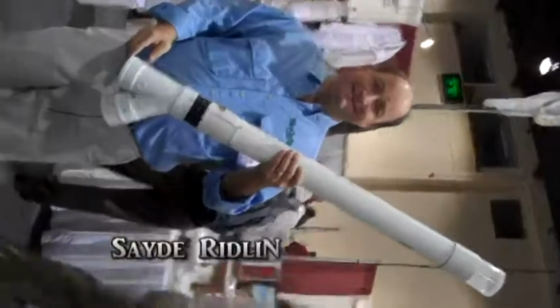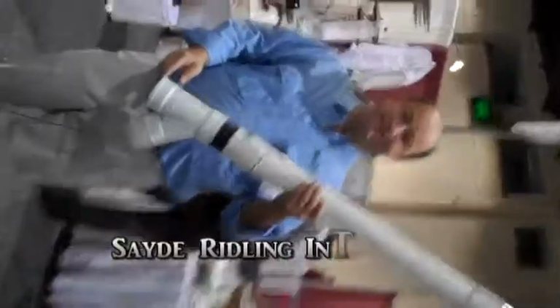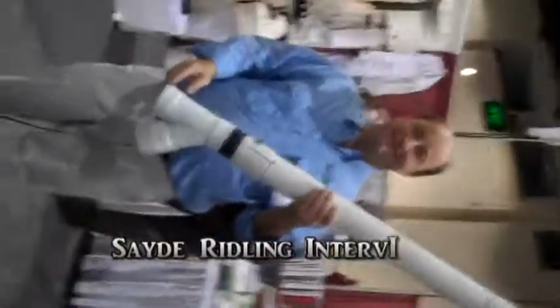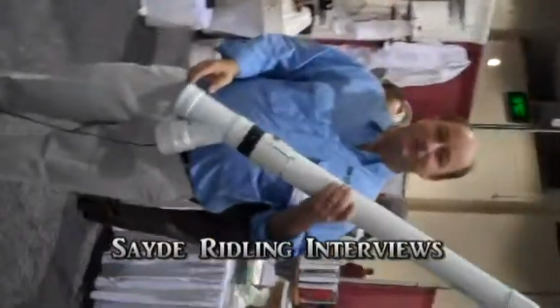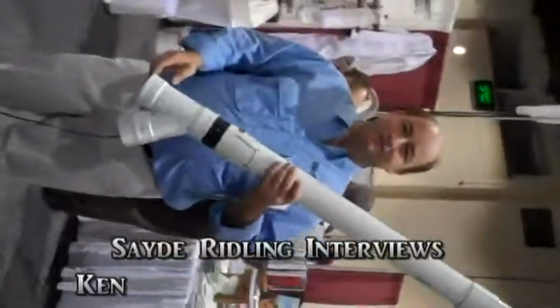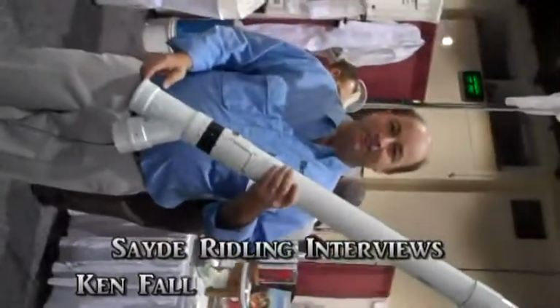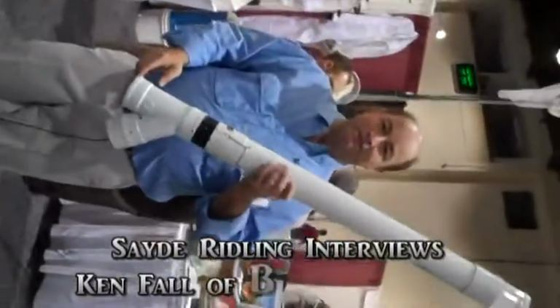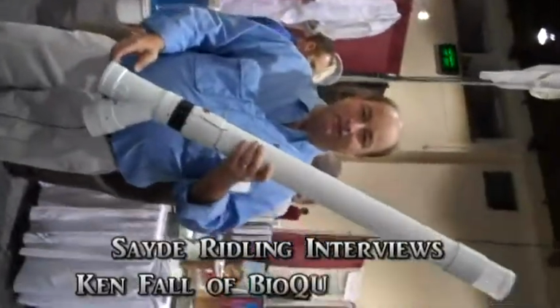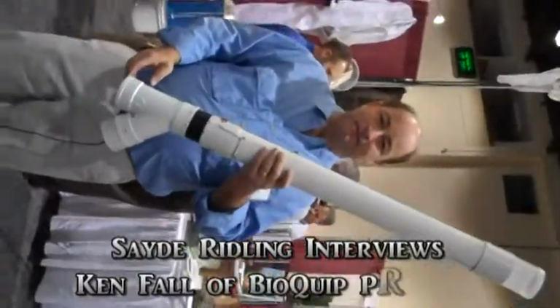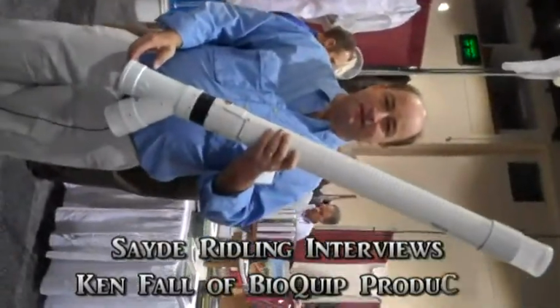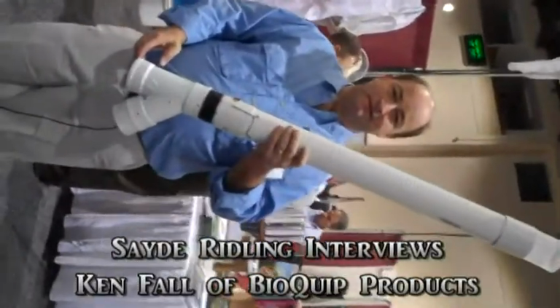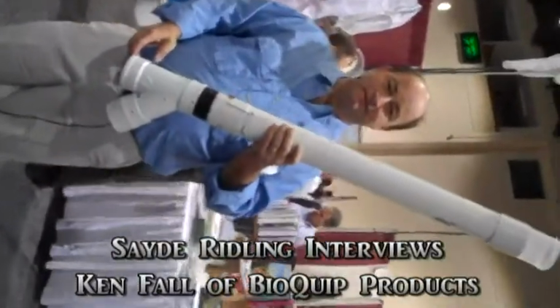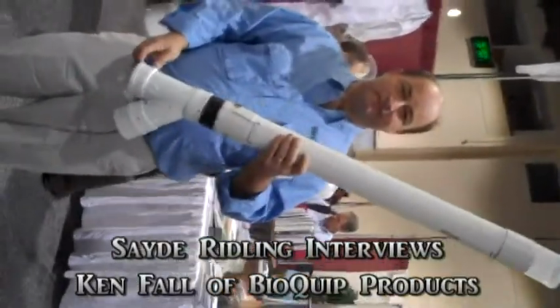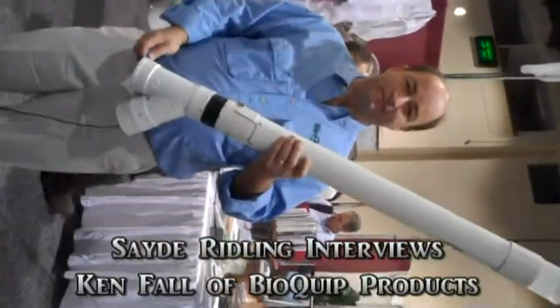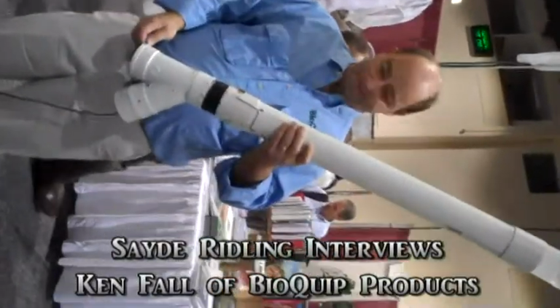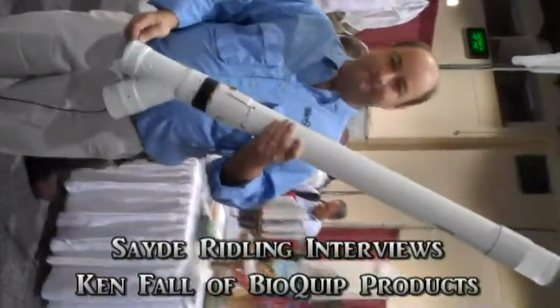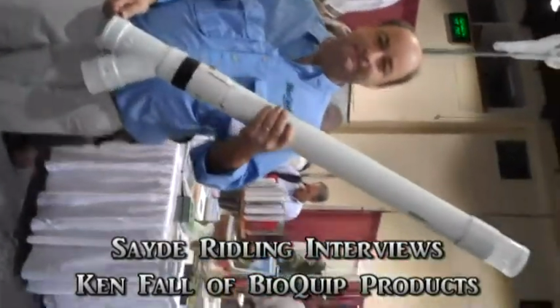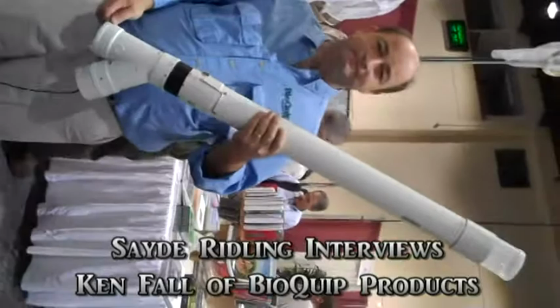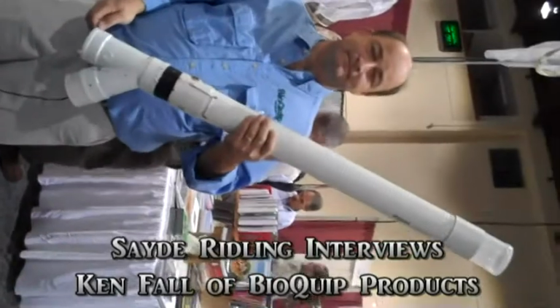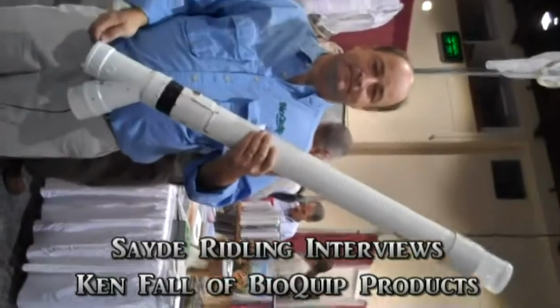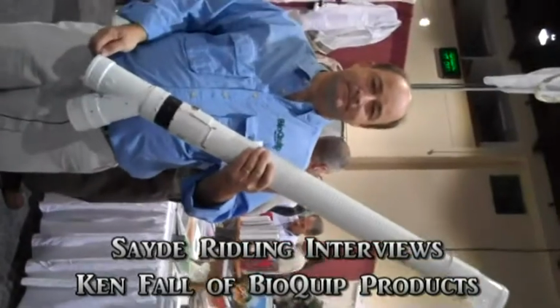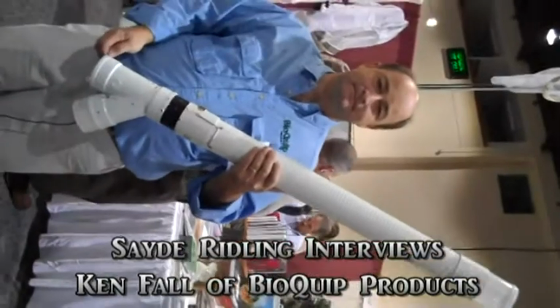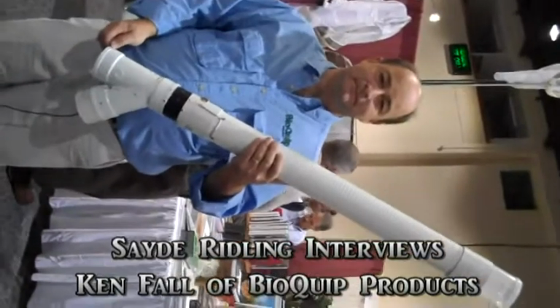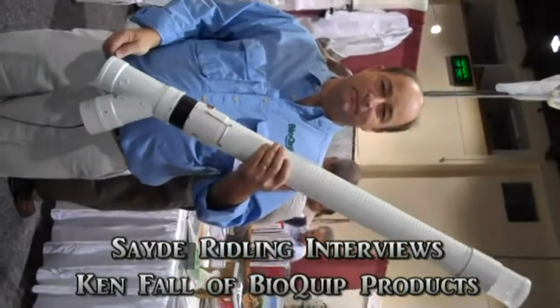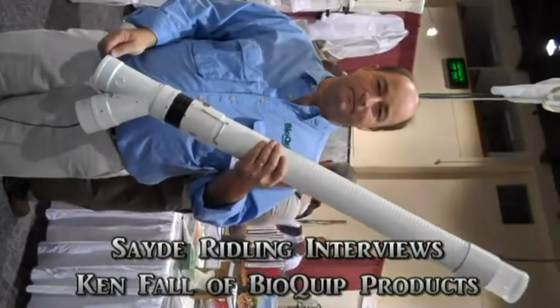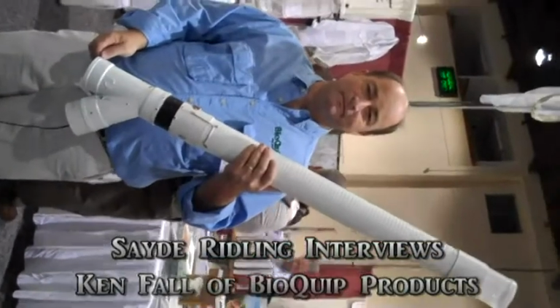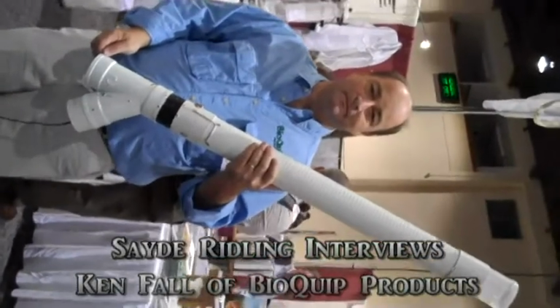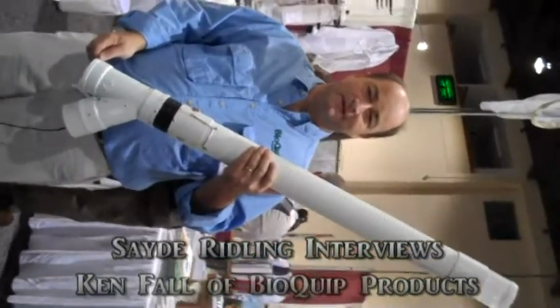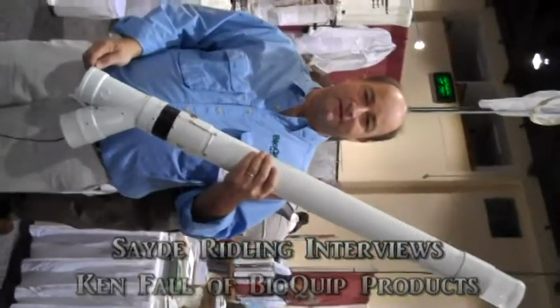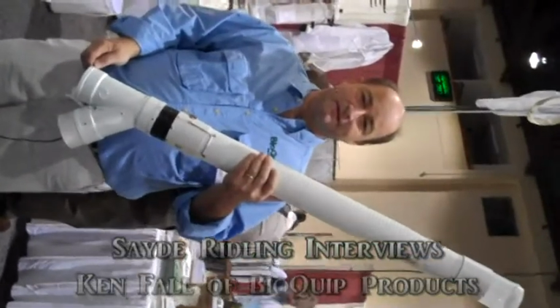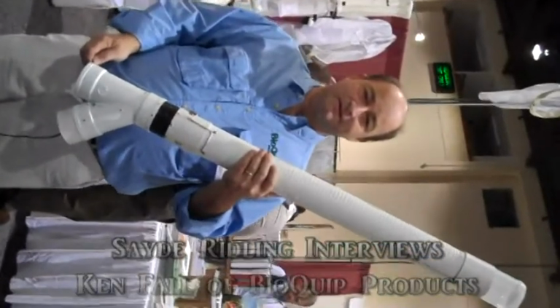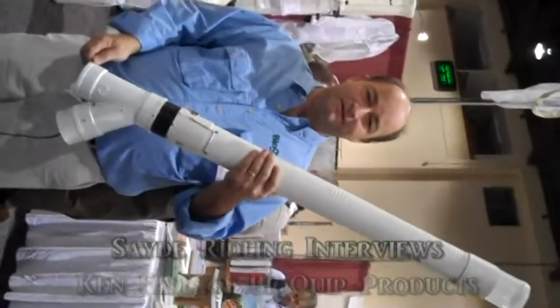This is Sadie Ridling at the exhibit hall, and I'm interviewing Ken Falls with the Insect Zucca at BioQuib. You want to tell me a little bit about it?